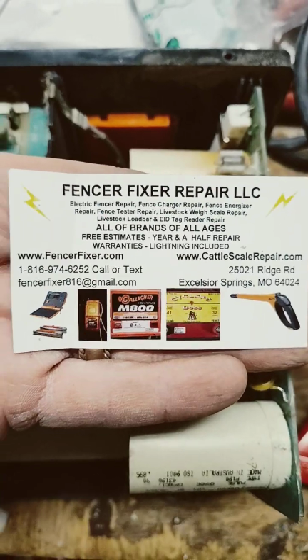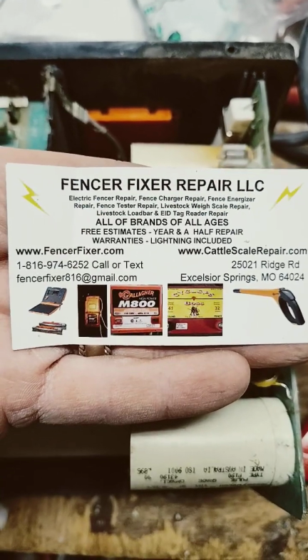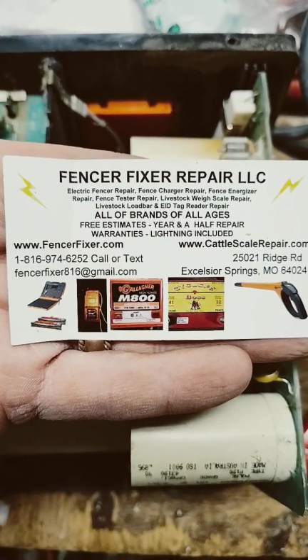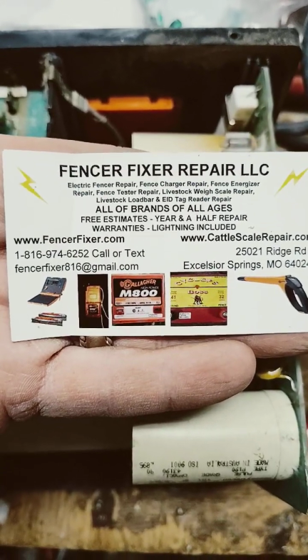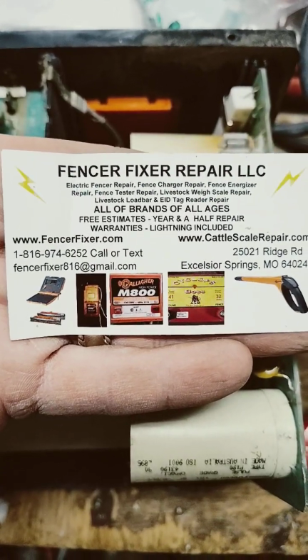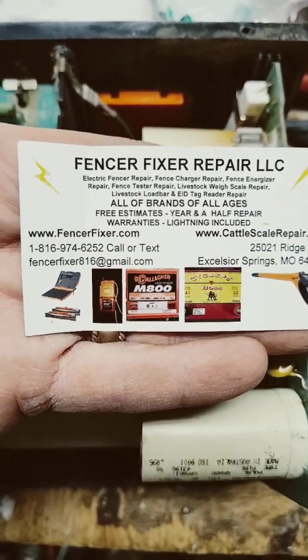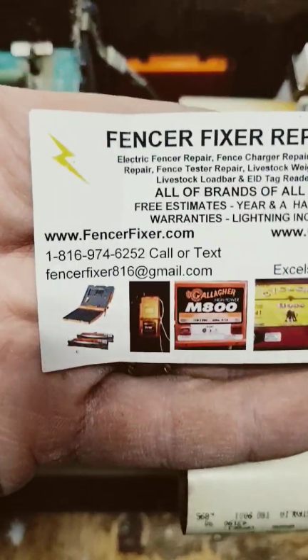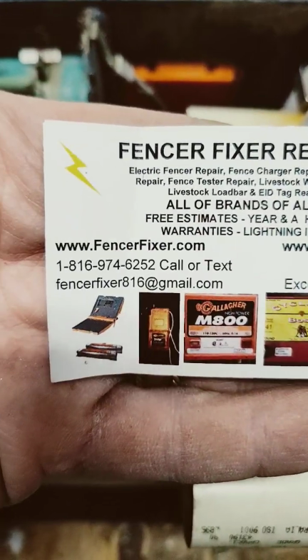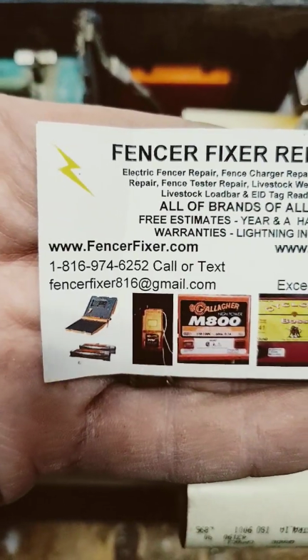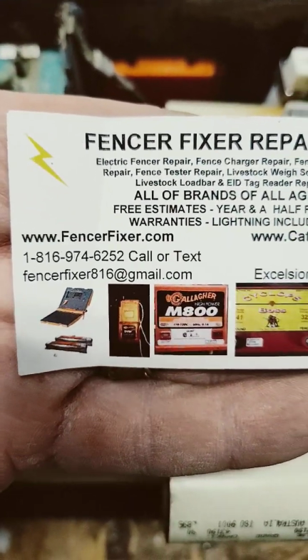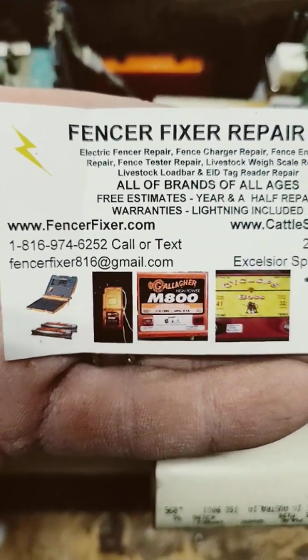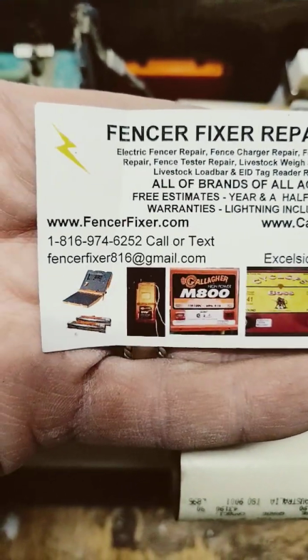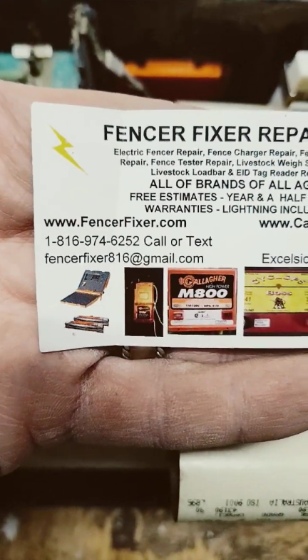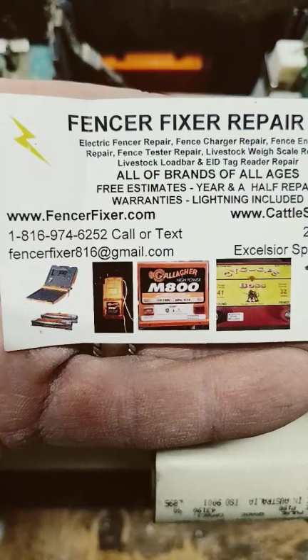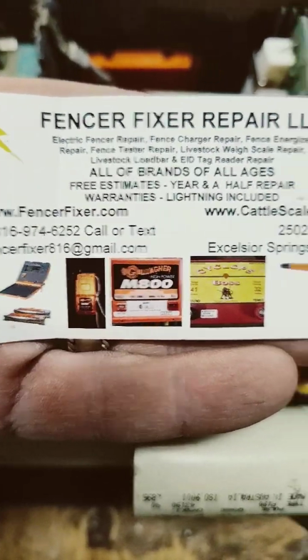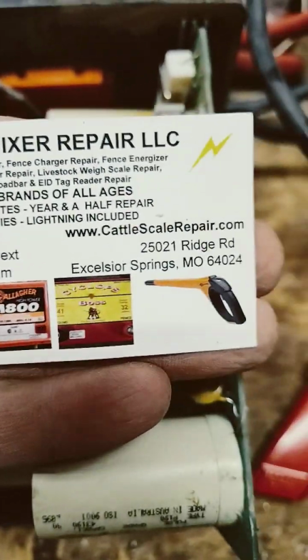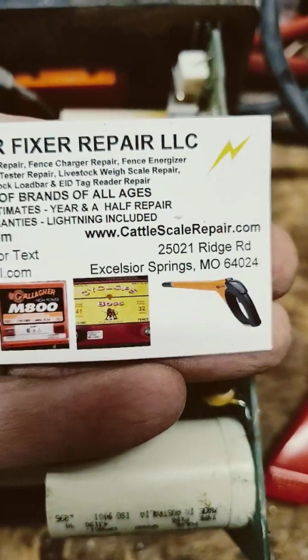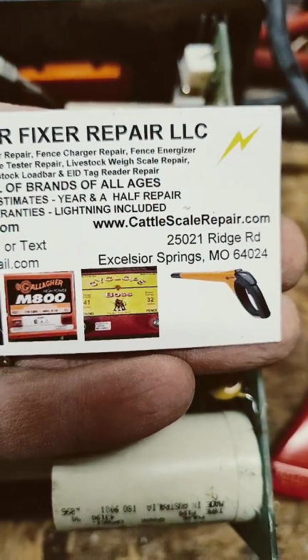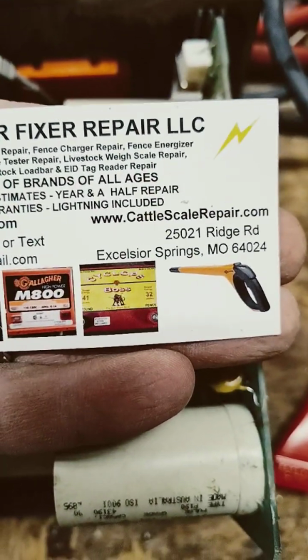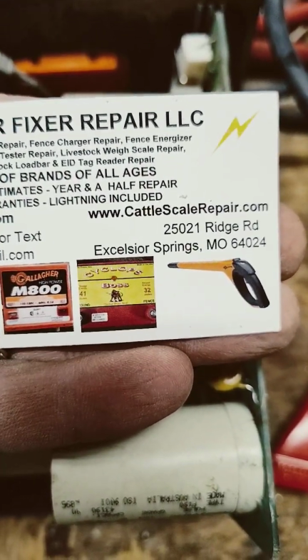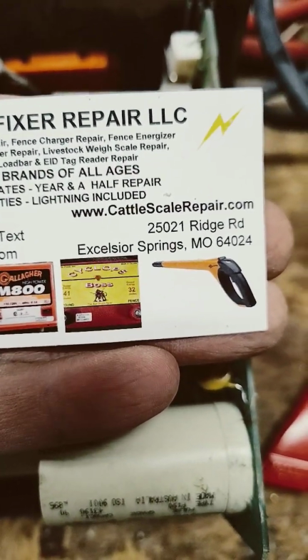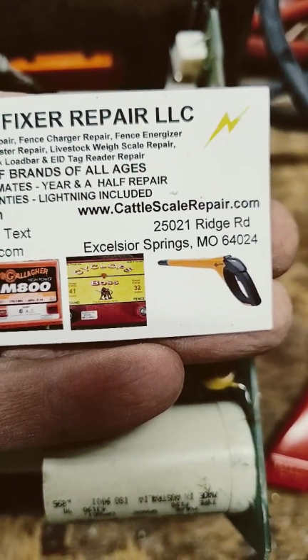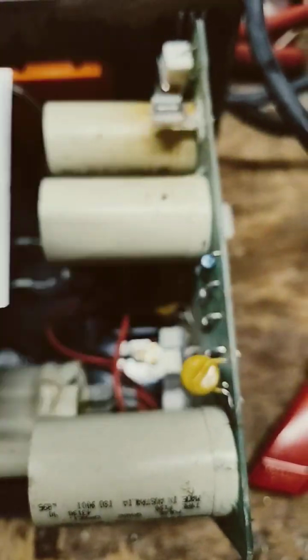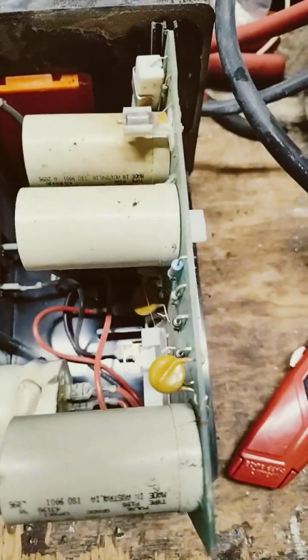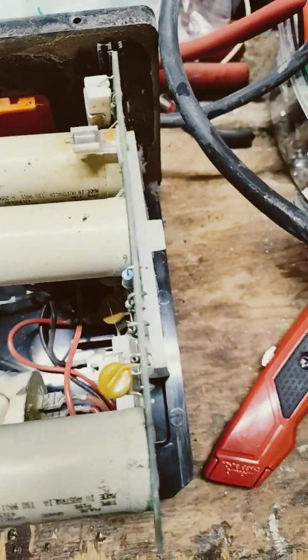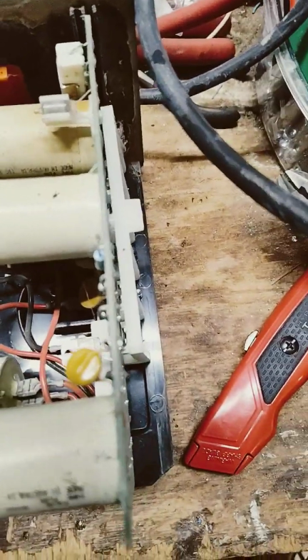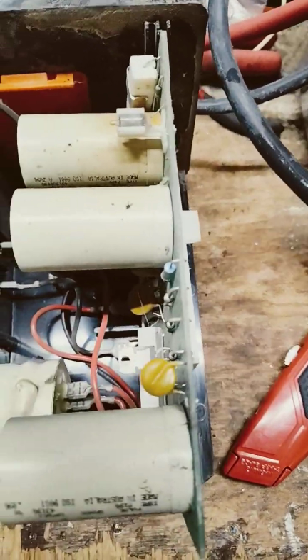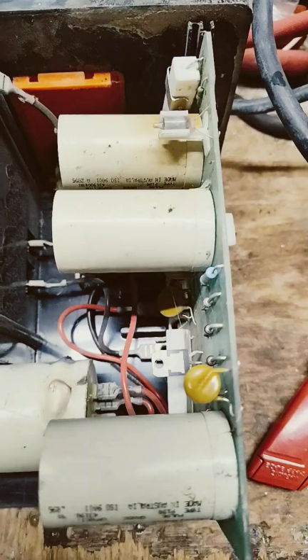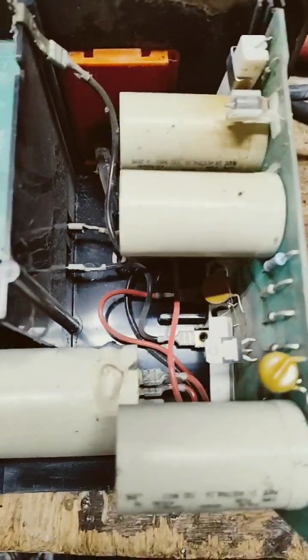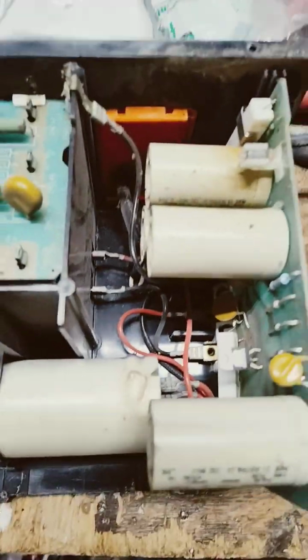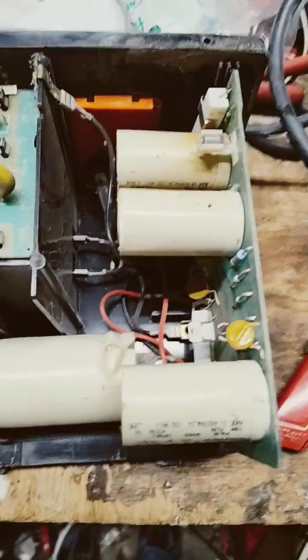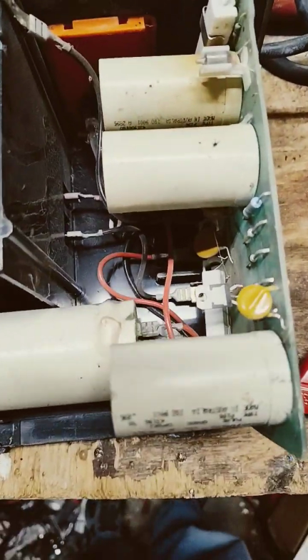We work on a lot of electric fence boxes. Our website is FencerFixer.com. We also work on cattle scales and load bars at CattleScaleRepair.com. We work on those EID tag readers, mostly for Gallagher. But anyways, we work on all brands of electric fence boxes.